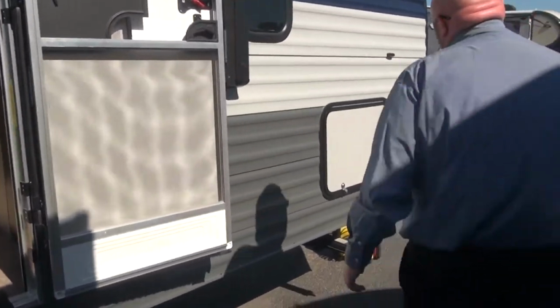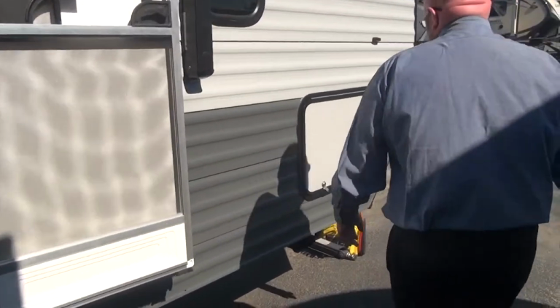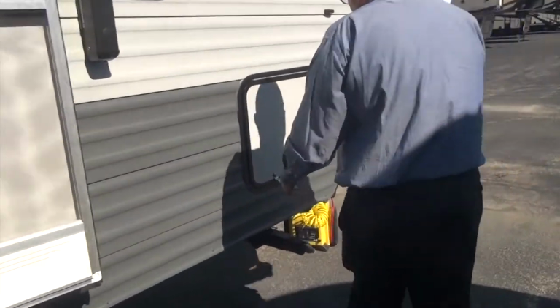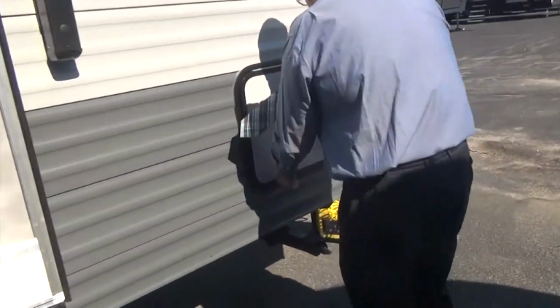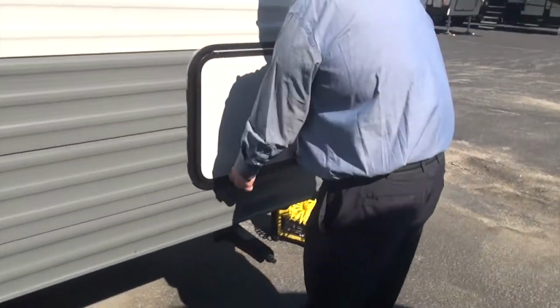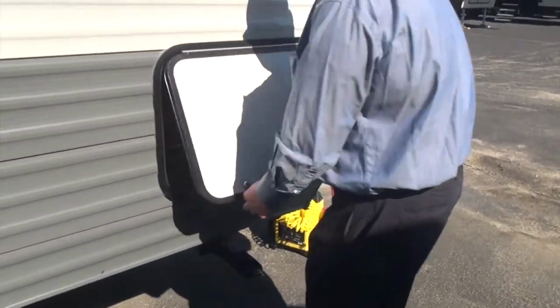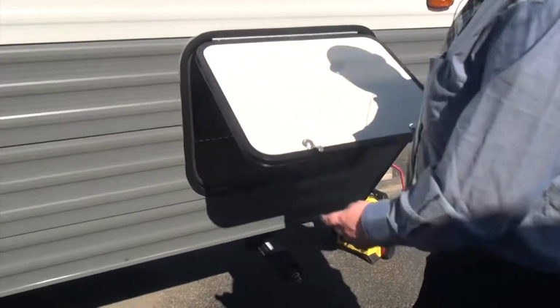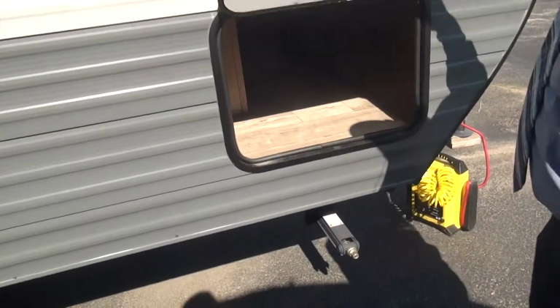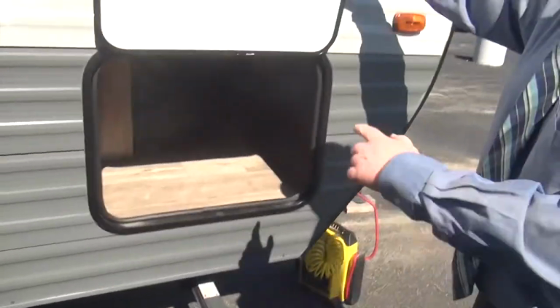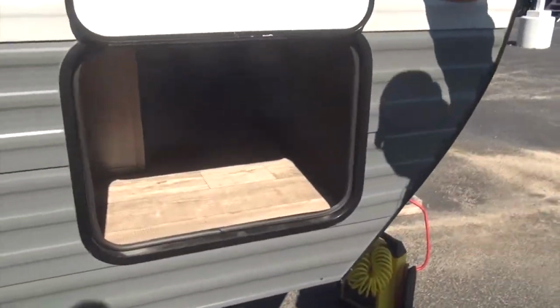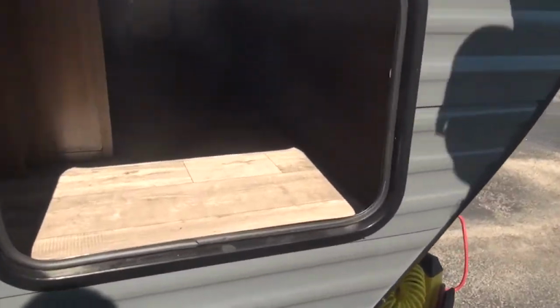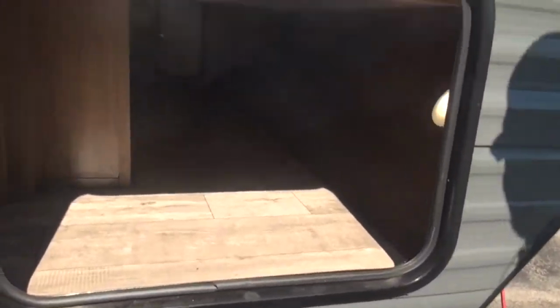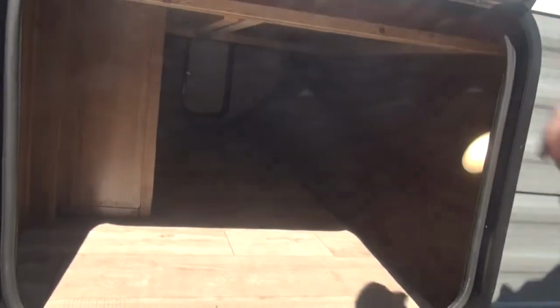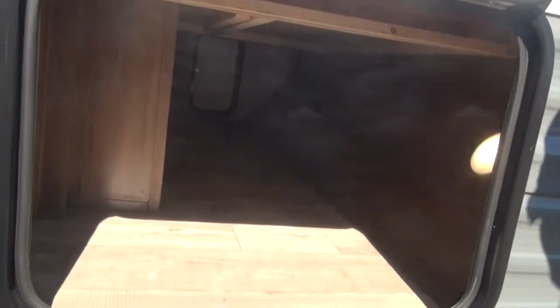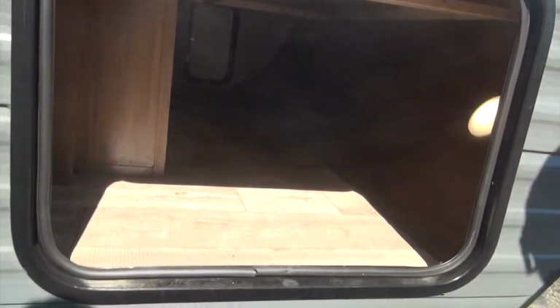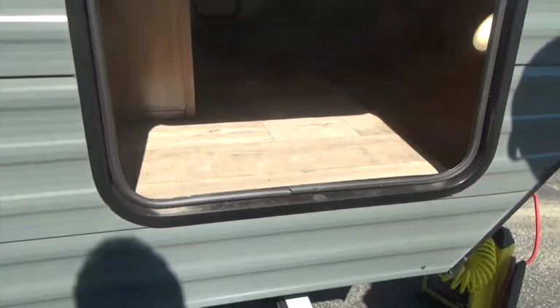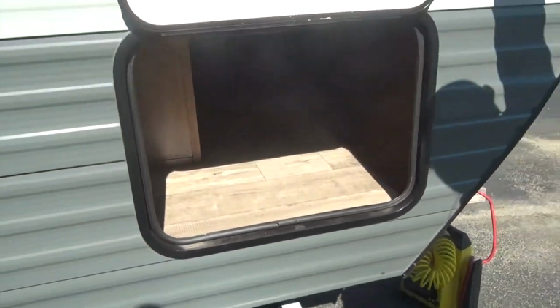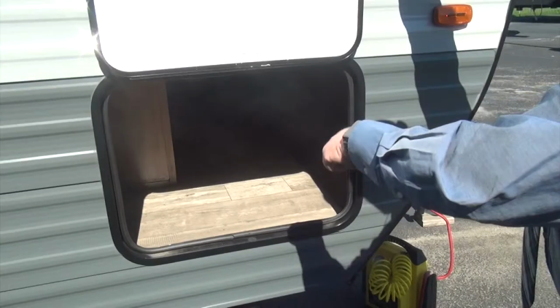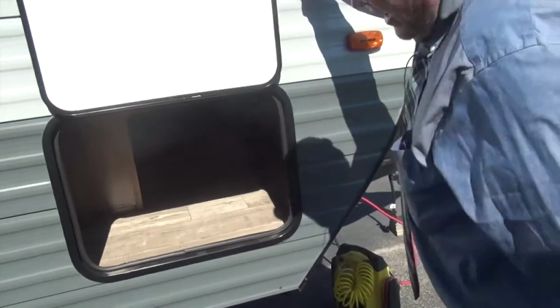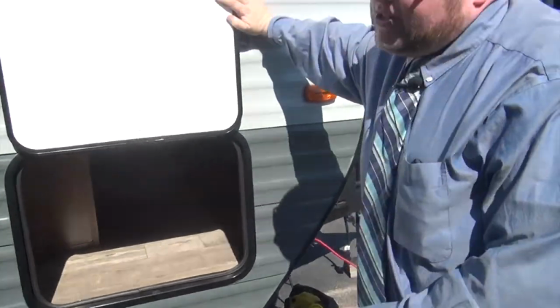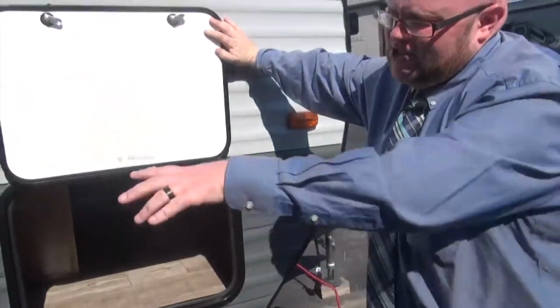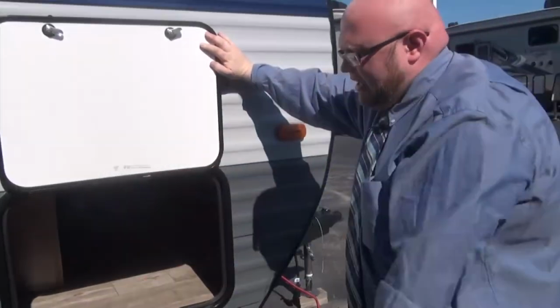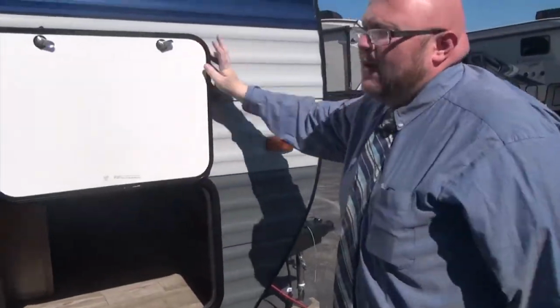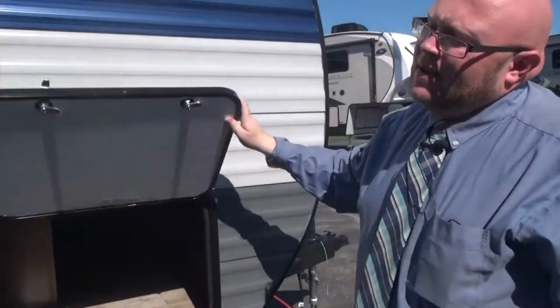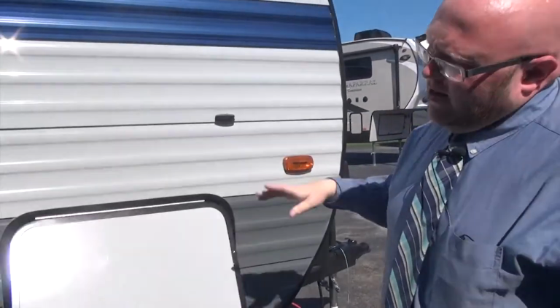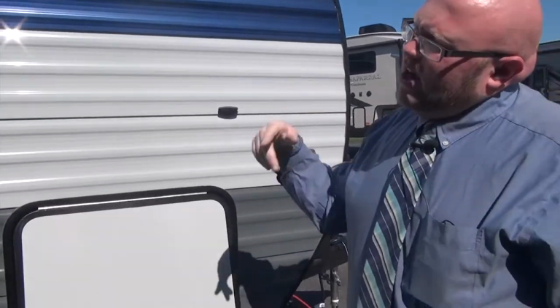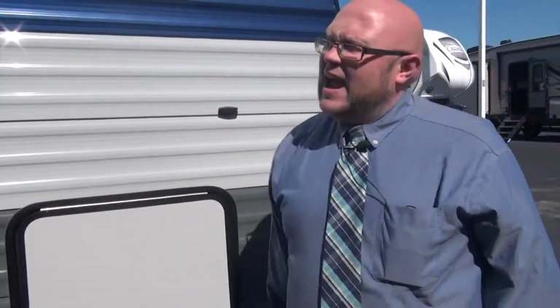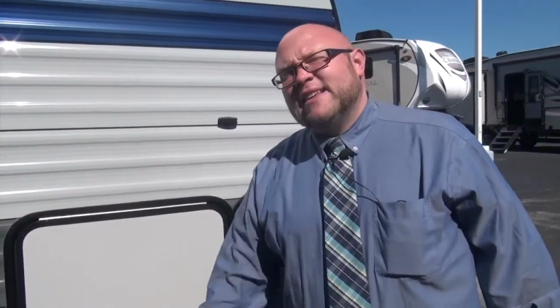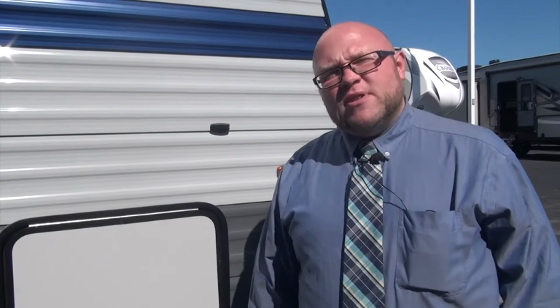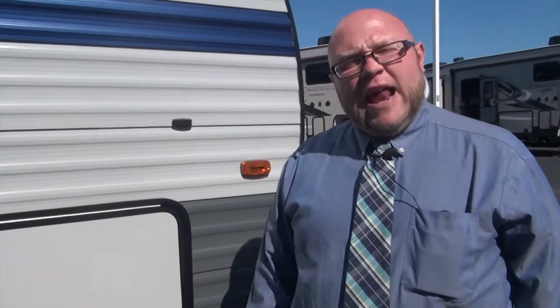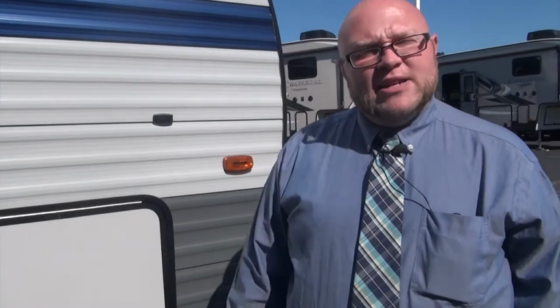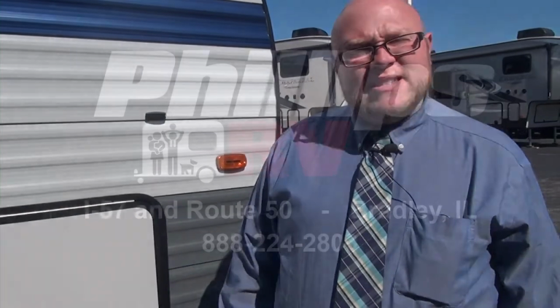We do have our storage compartment right here — this is a pass-through storage, and it is a very, very nice size in there. They are going to continue the floor throughout on the outside in the pass-through, not just leave it plywood. In our next video, we're going to head inside the camper and see what kind of amenities we have inside.